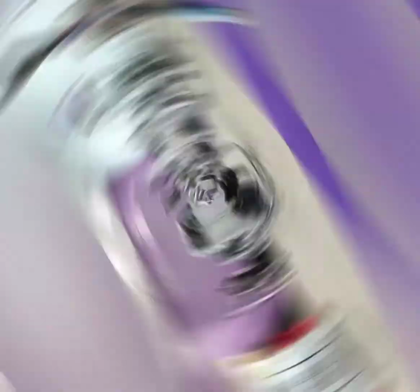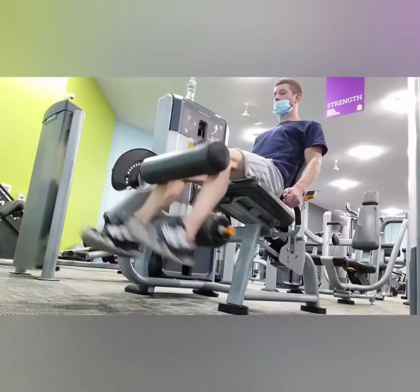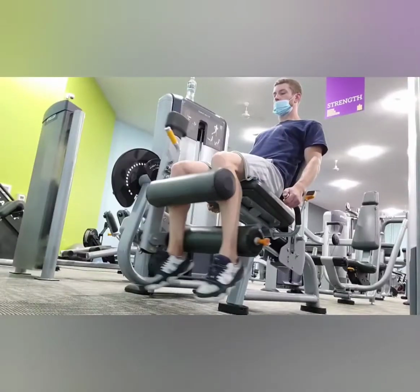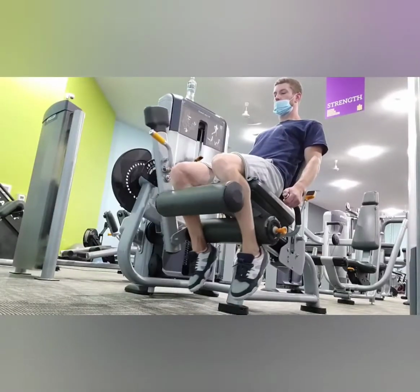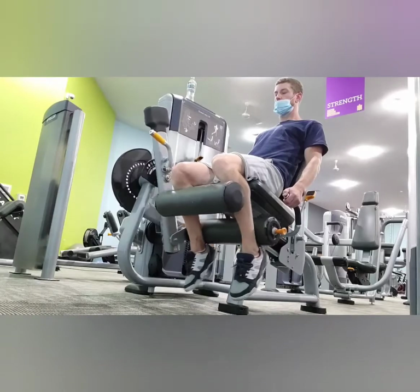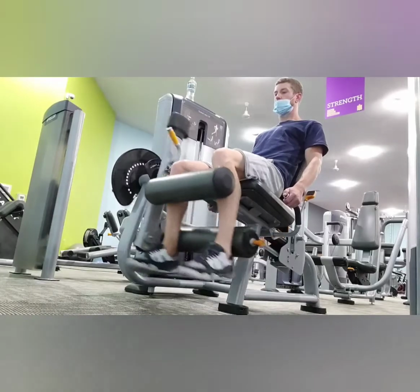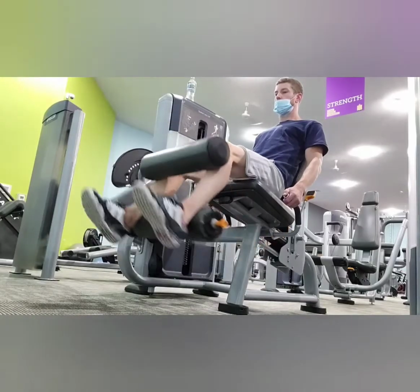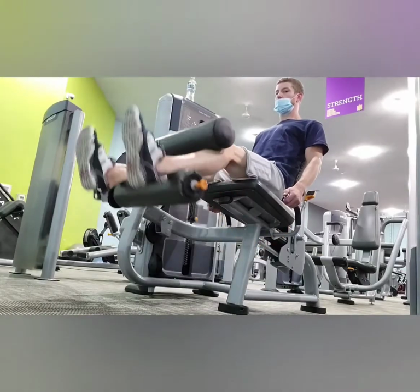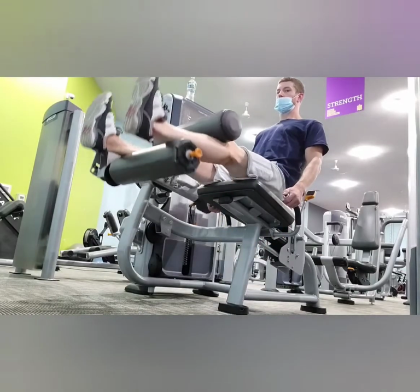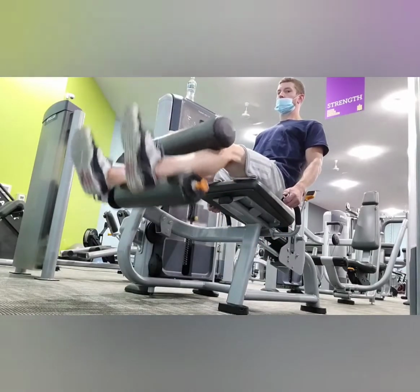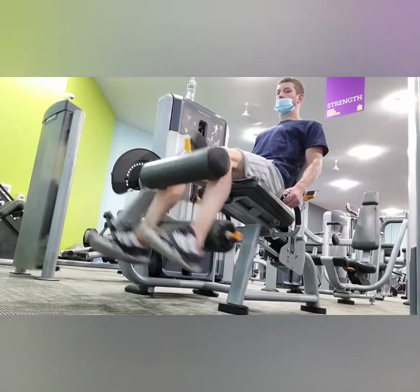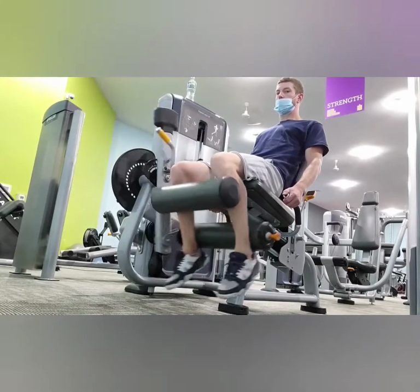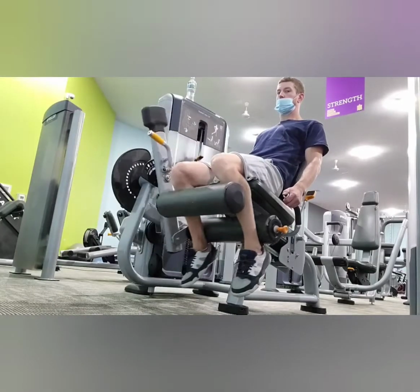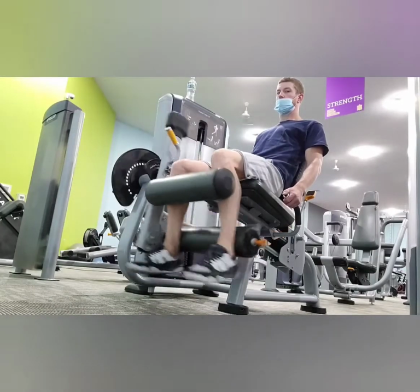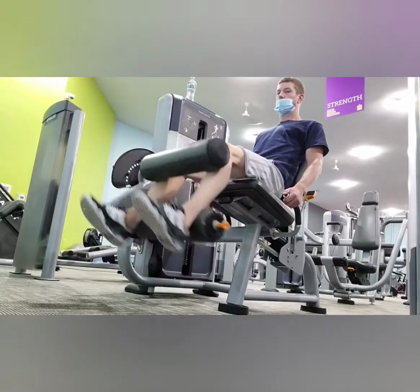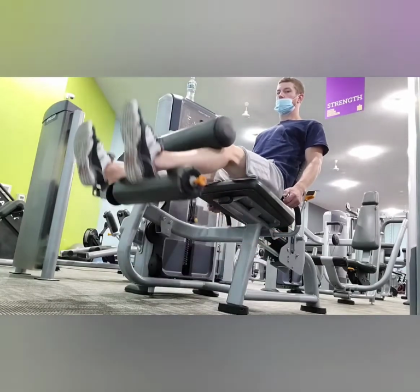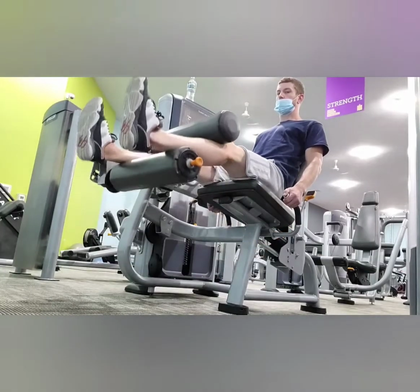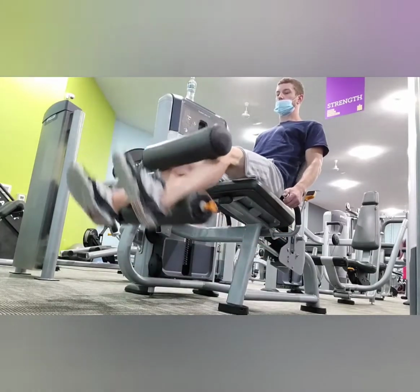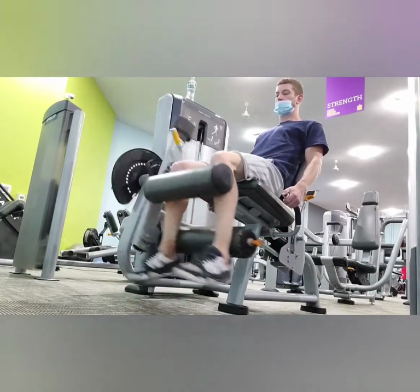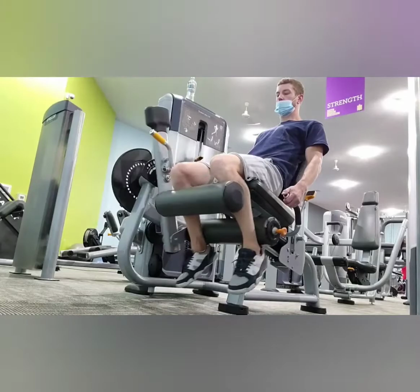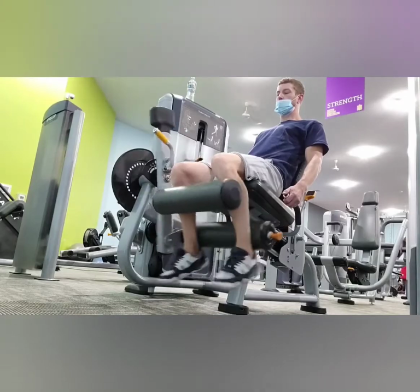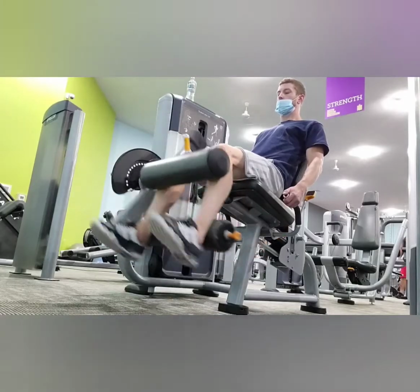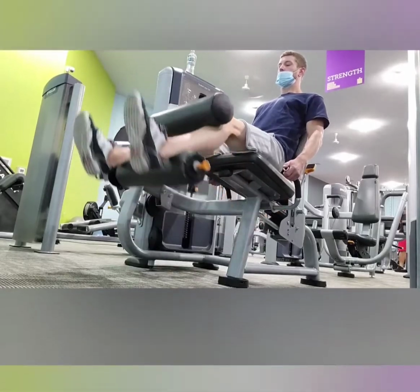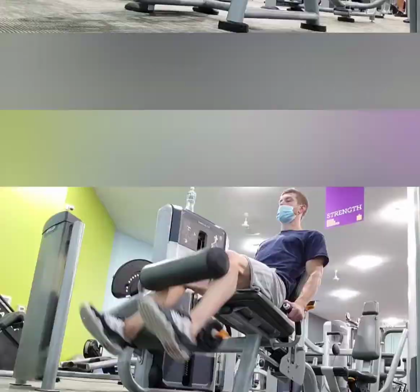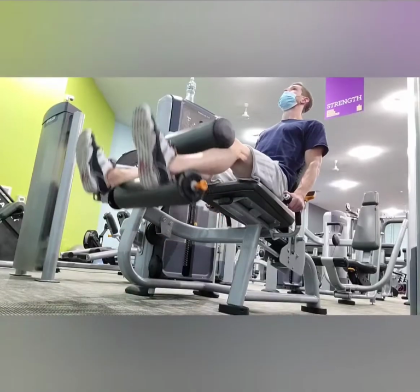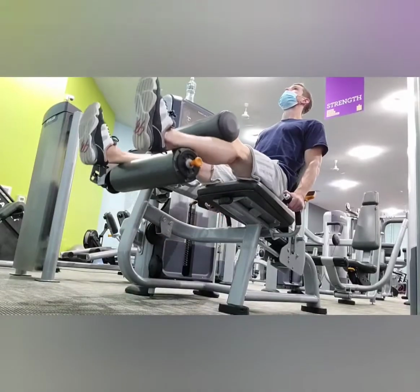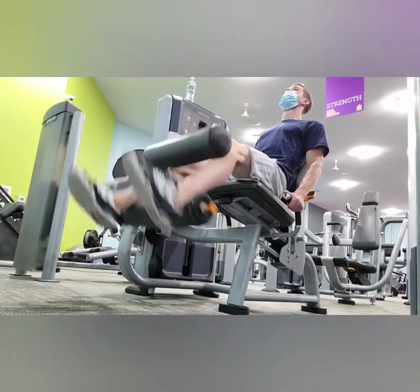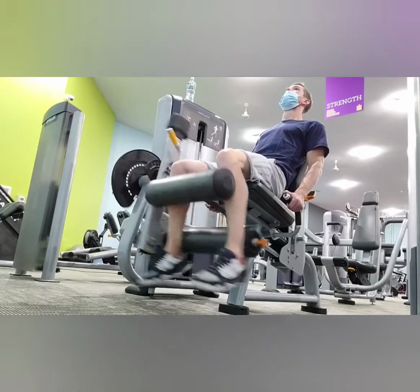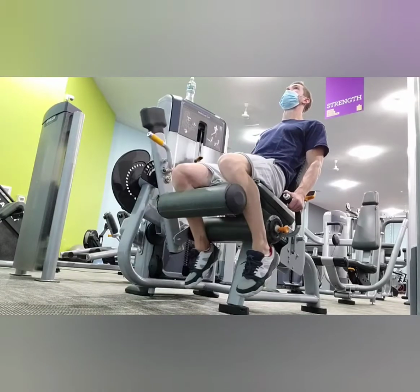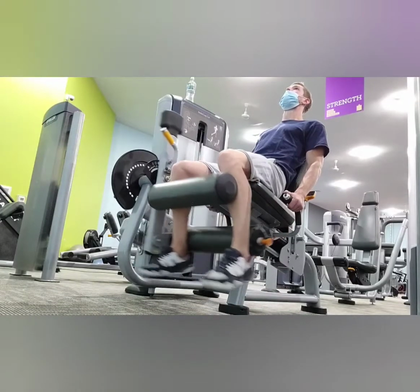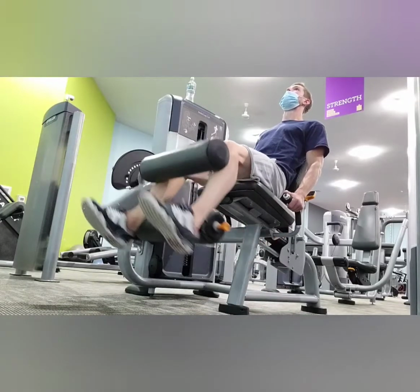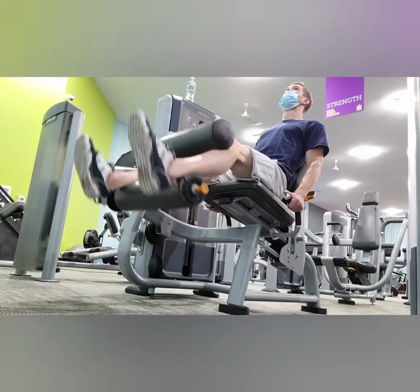Rolling into some hamstring work with the leg curl machine. We're going to be doing four different sets here, each set progressively adding a little bit more weight.